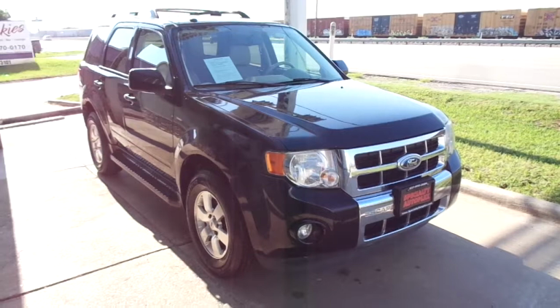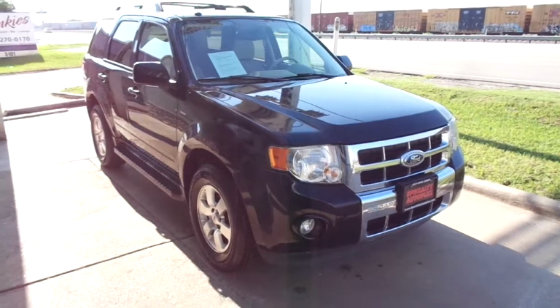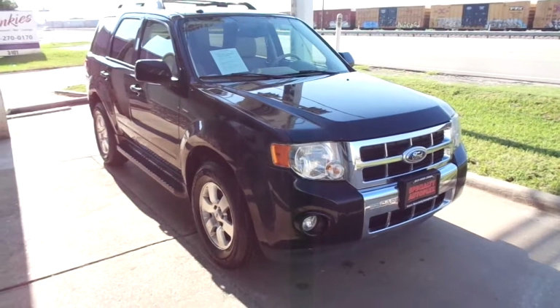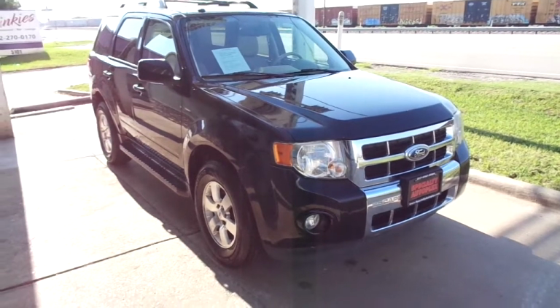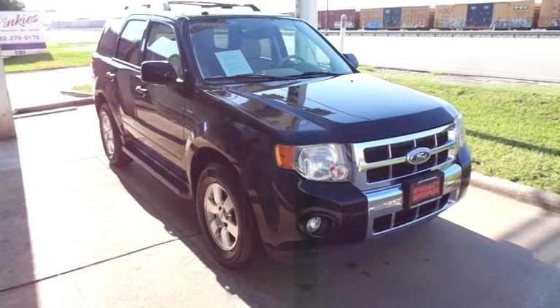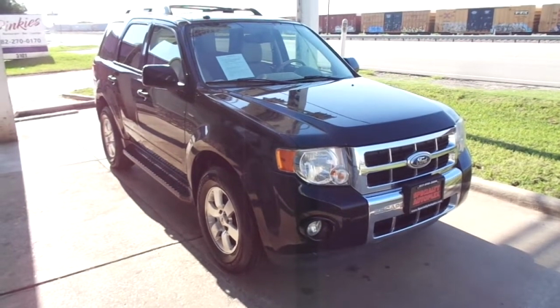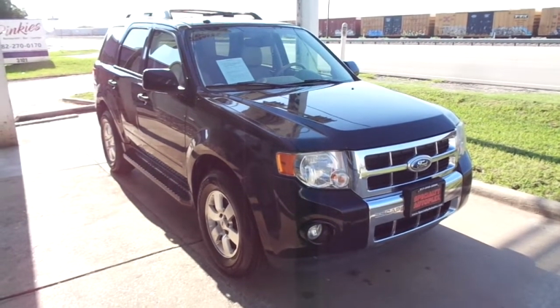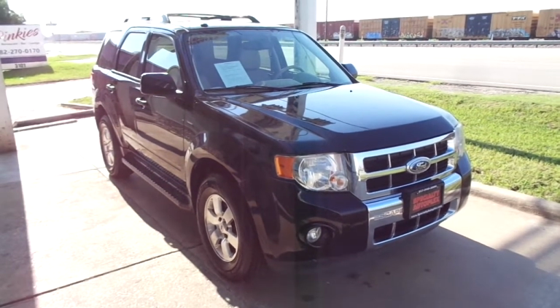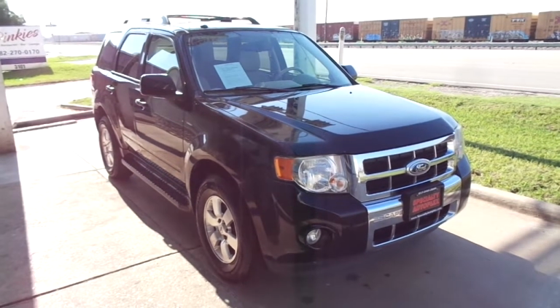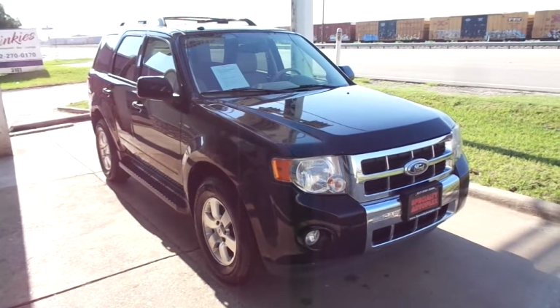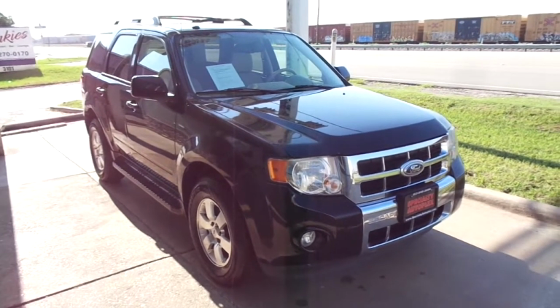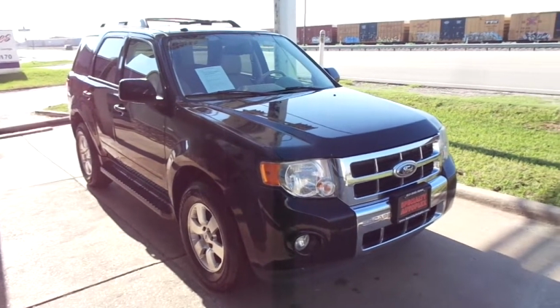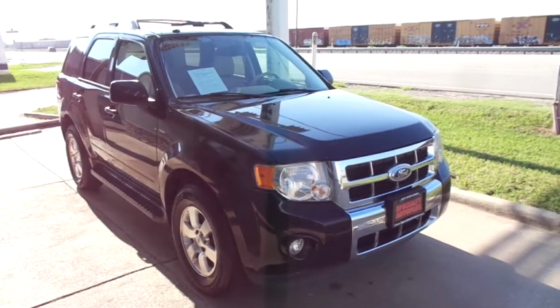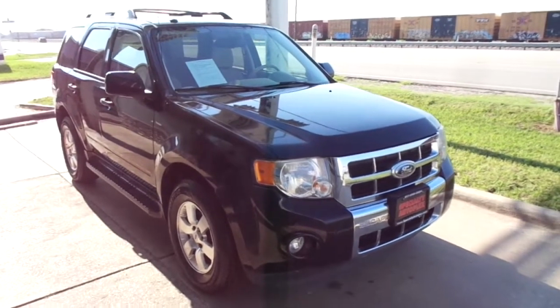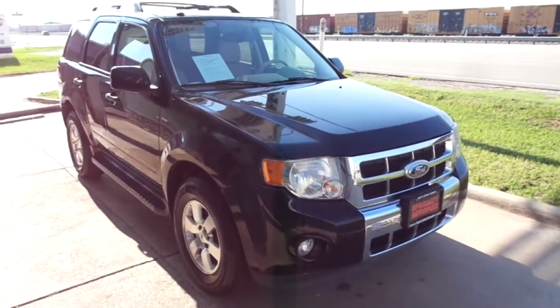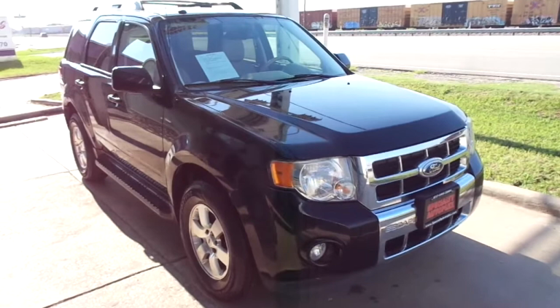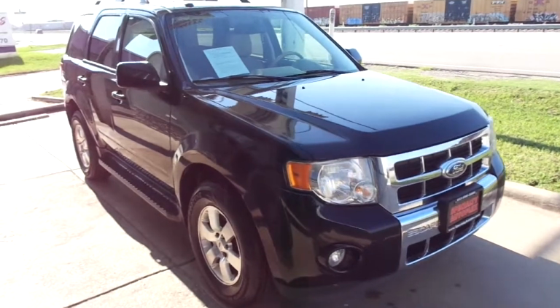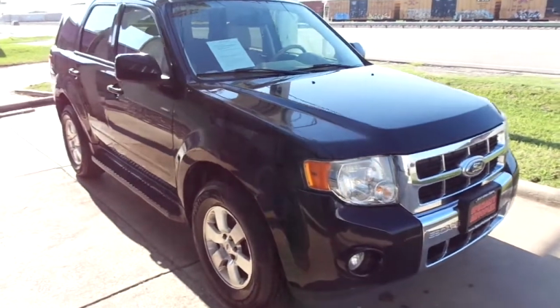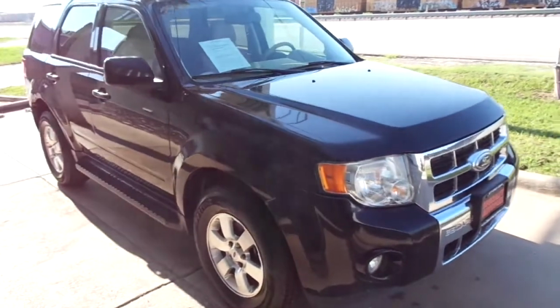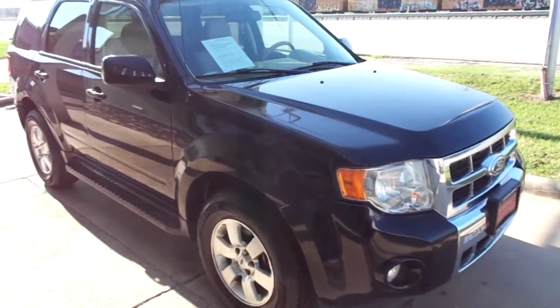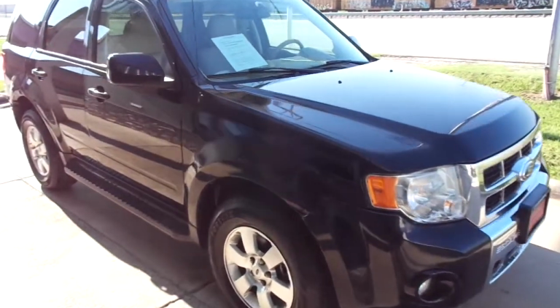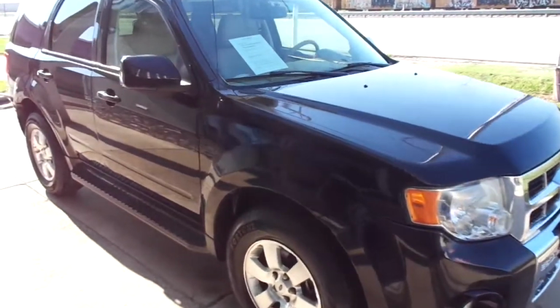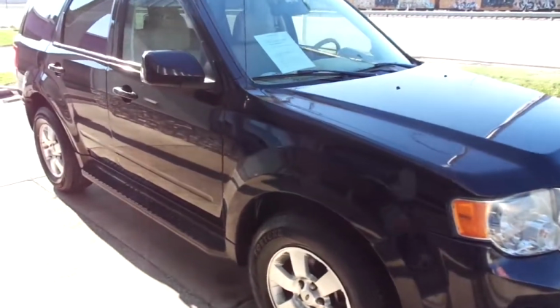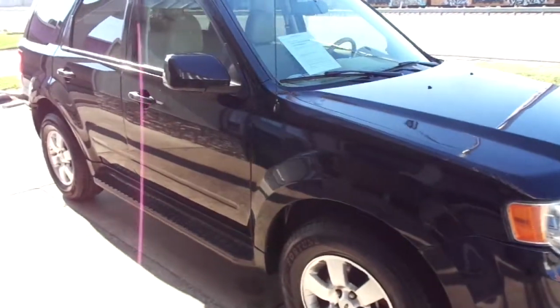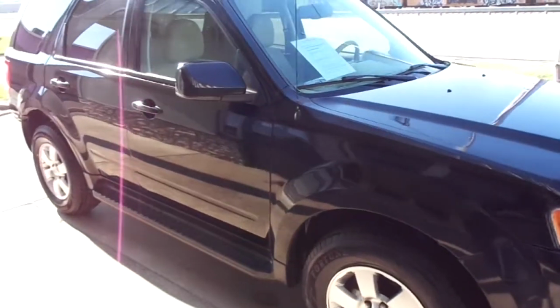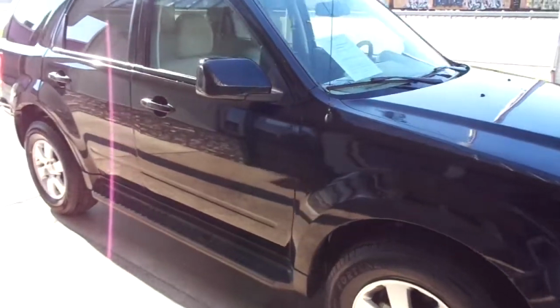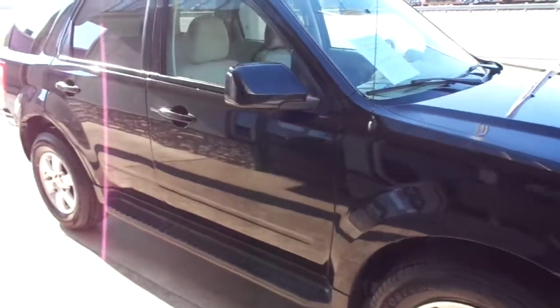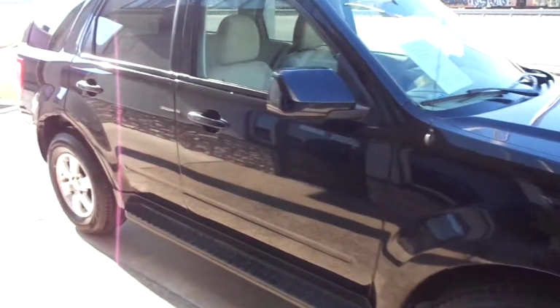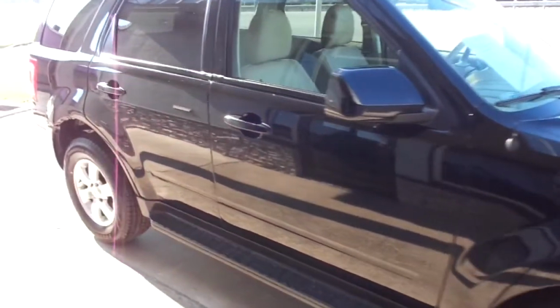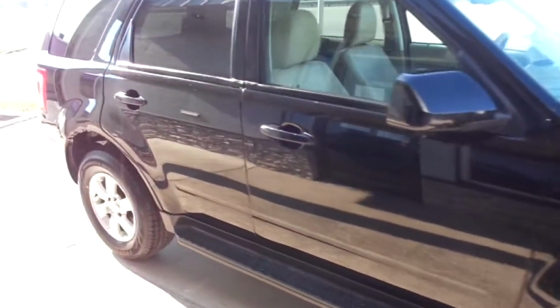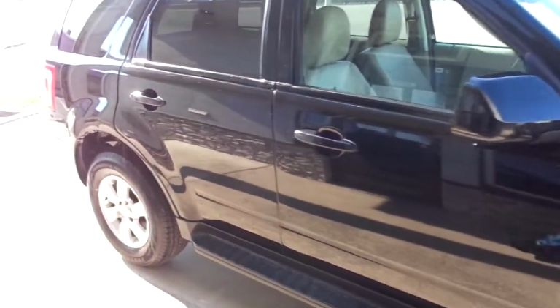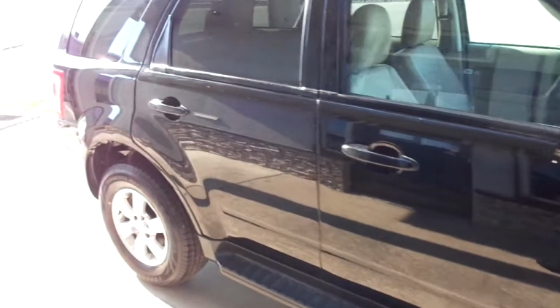Hi, this is Donnie with Specialty Autoplex in Arlington, Texas. Thank you so much for watching. We have for sale a 2012 model Ford Escape Limited.